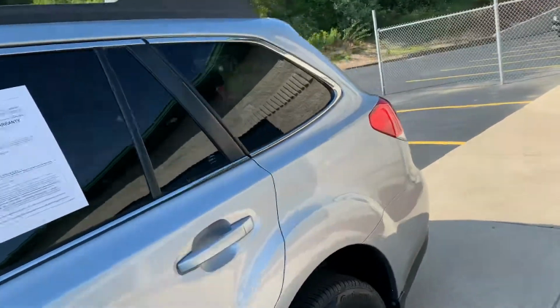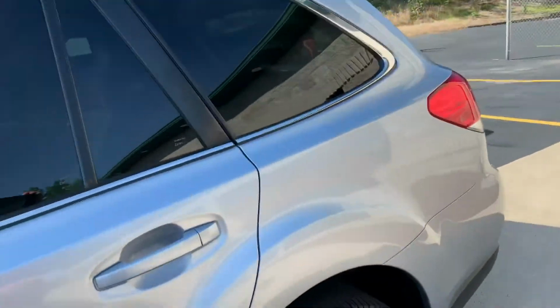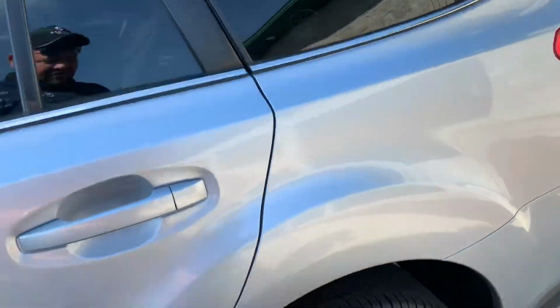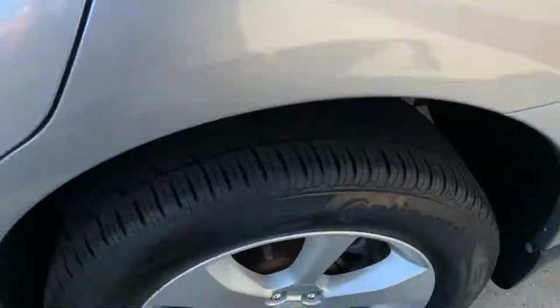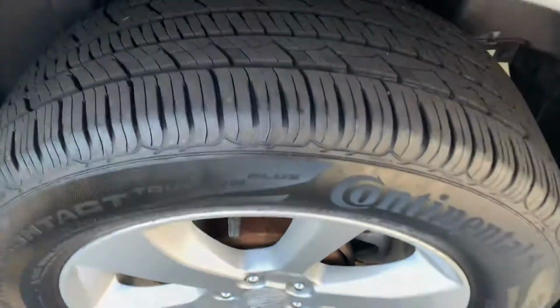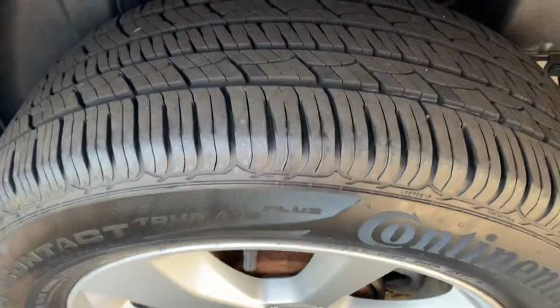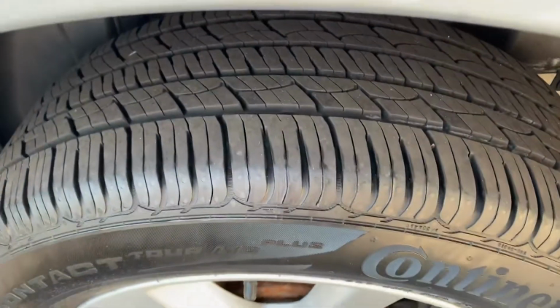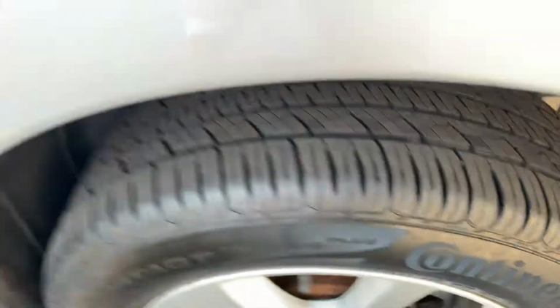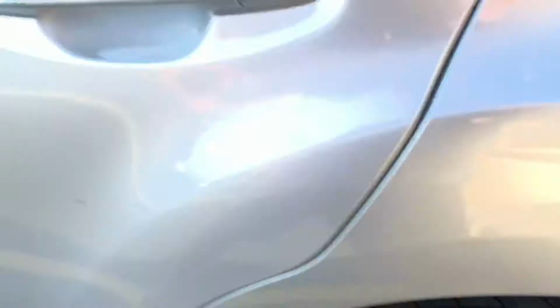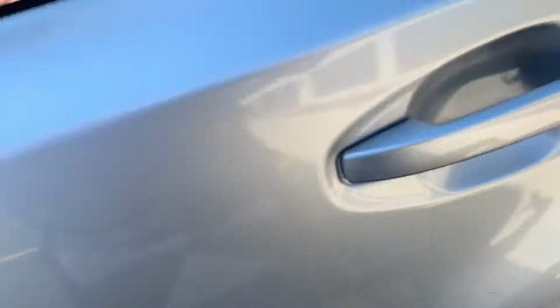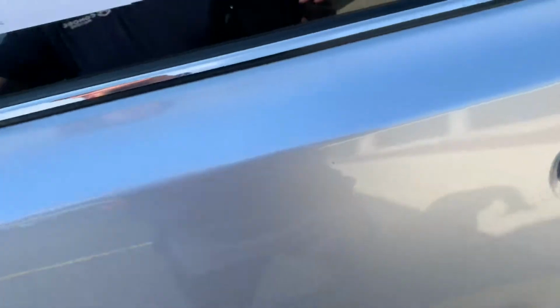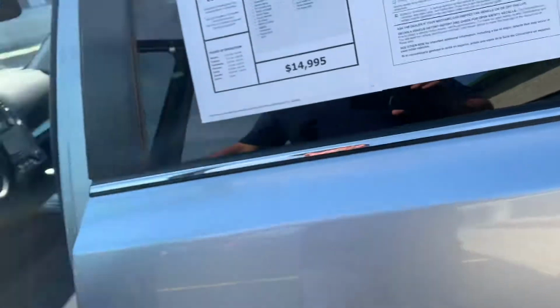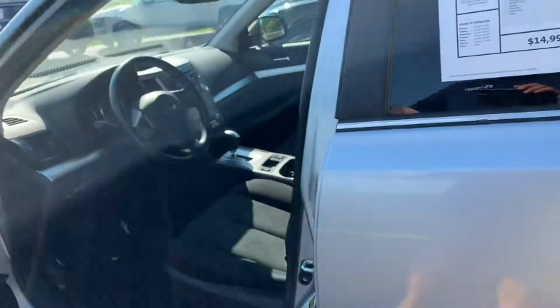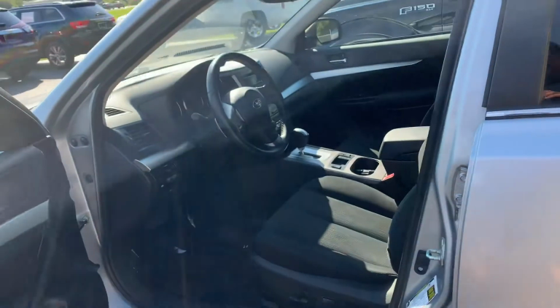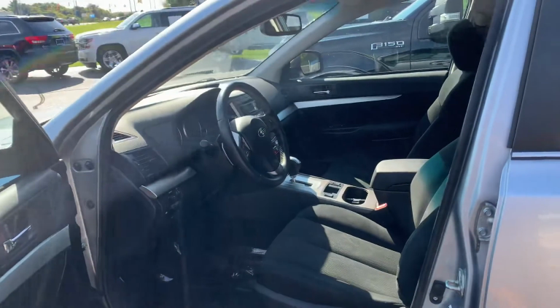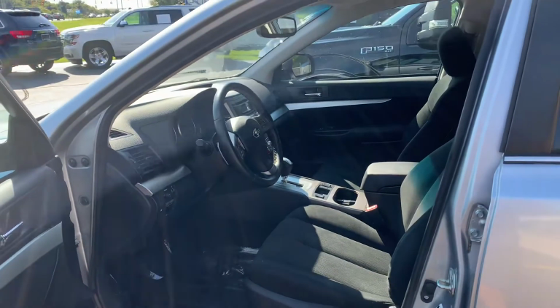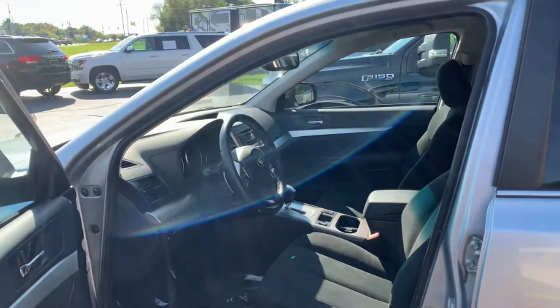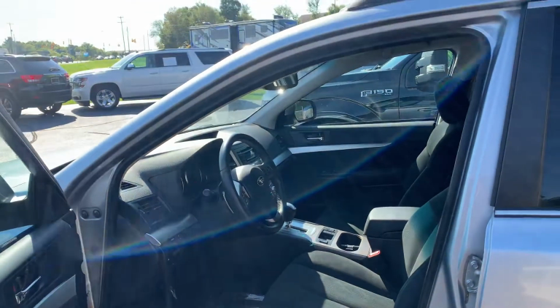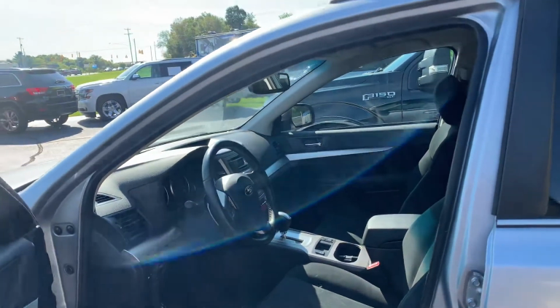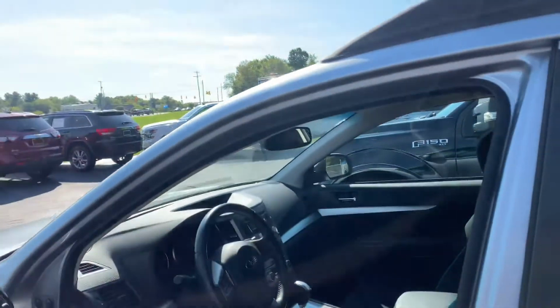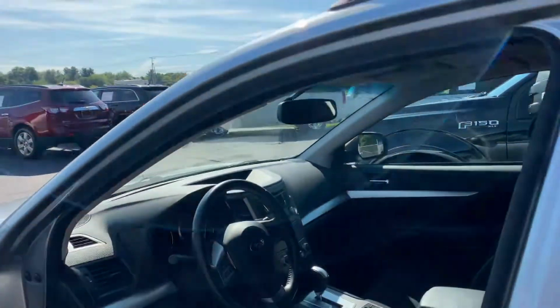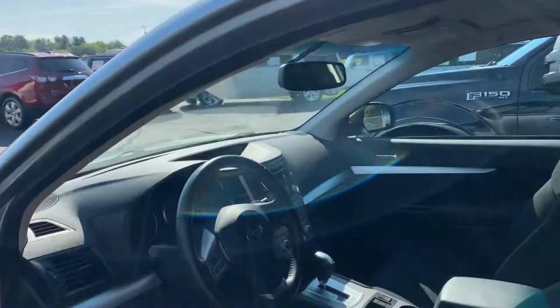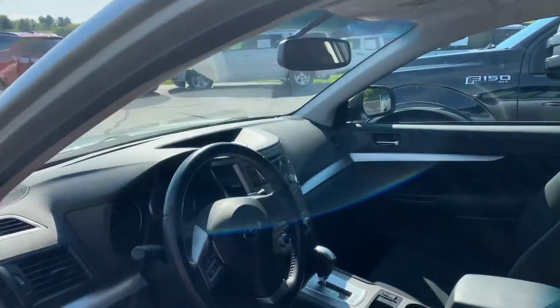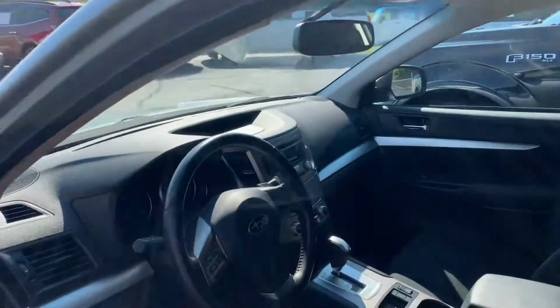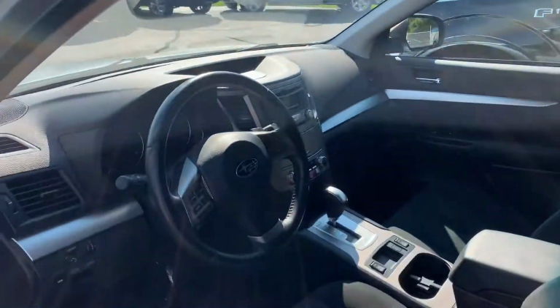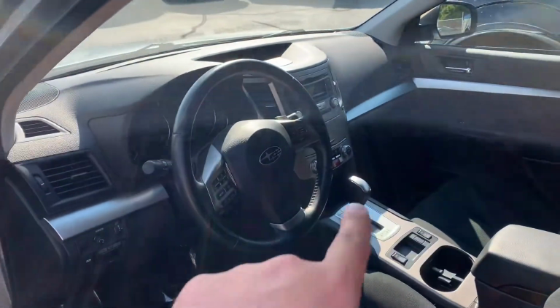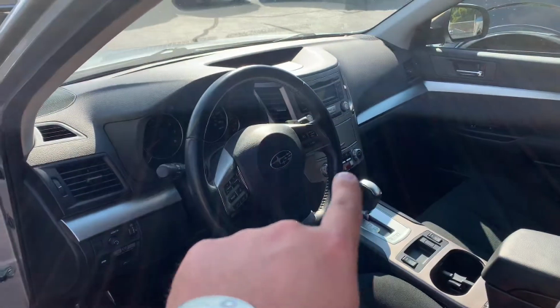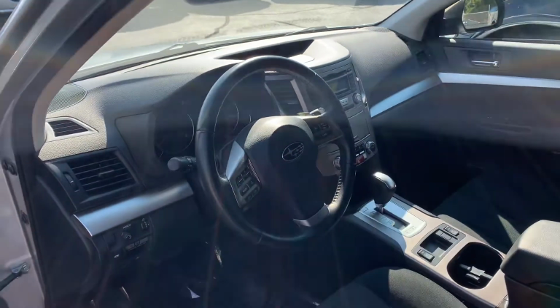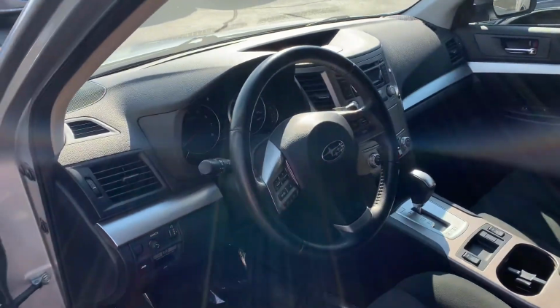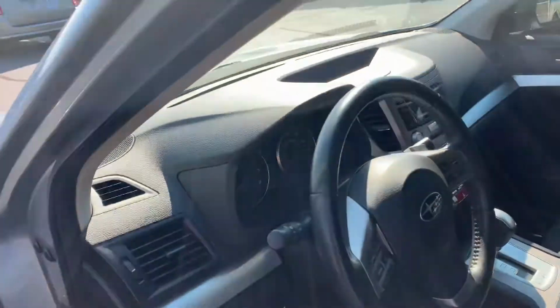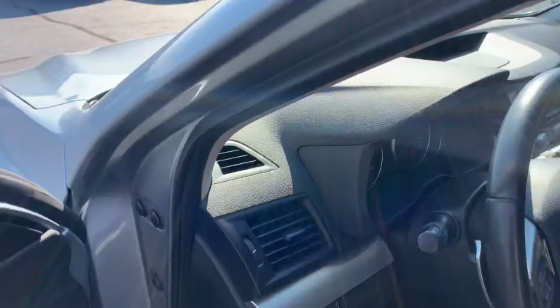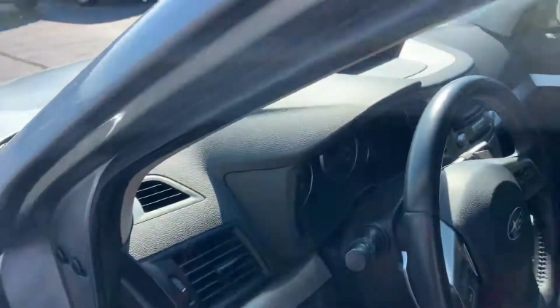The Takata airbag recalls are done. It has nice, almost brand new Continental All-Seasons on it. Power seat, lumbar support. This does have the cold weather package with the heated seats, Bluetooth. This thing's just loaded up.